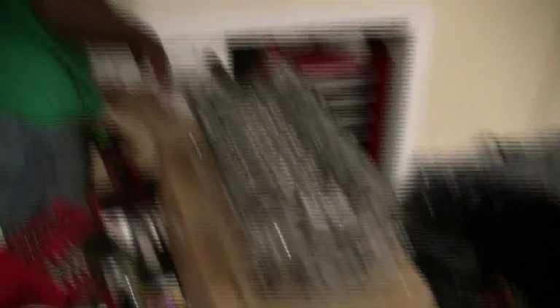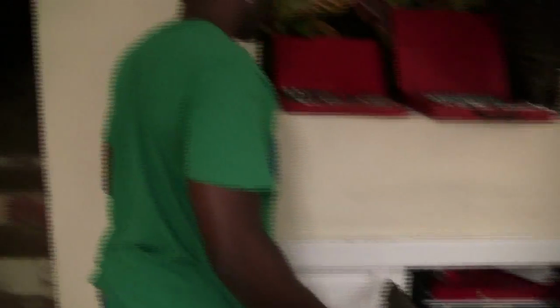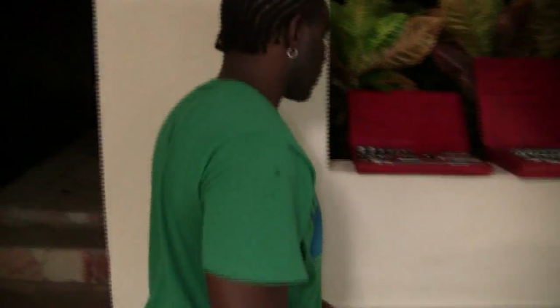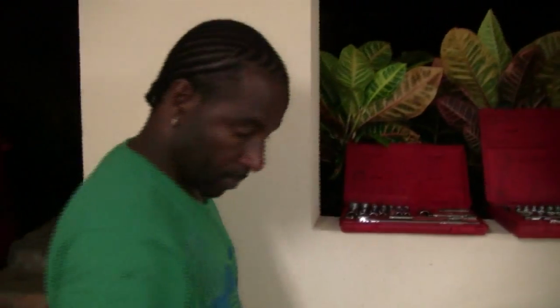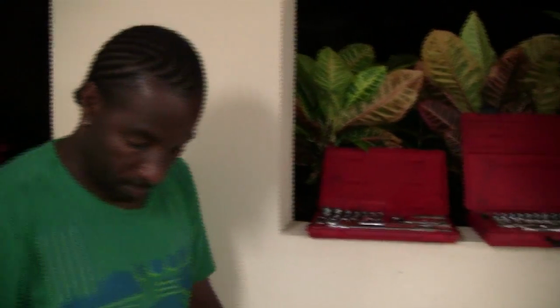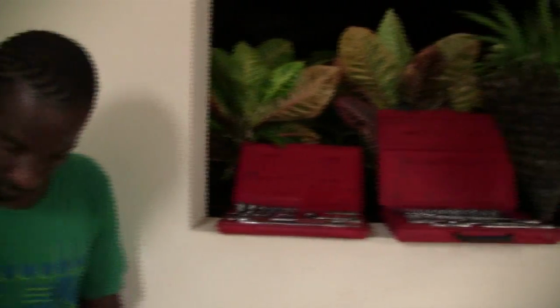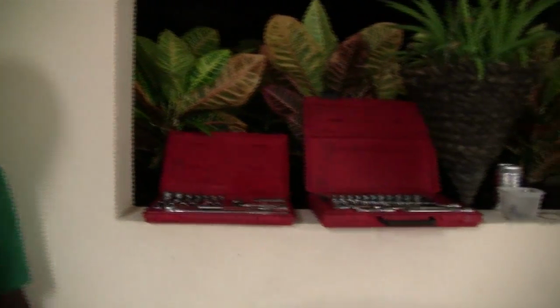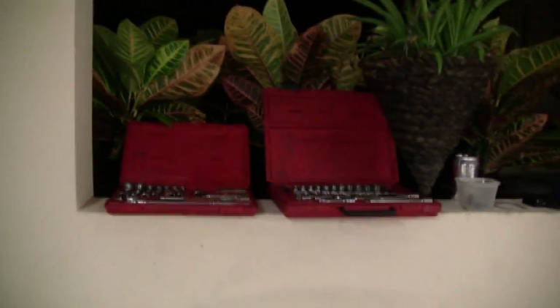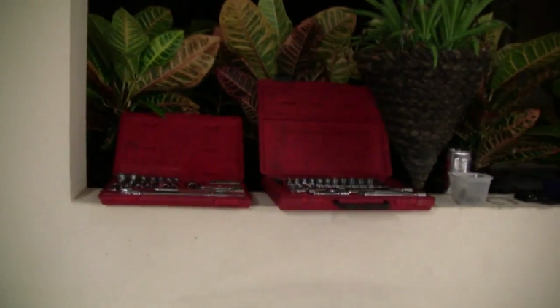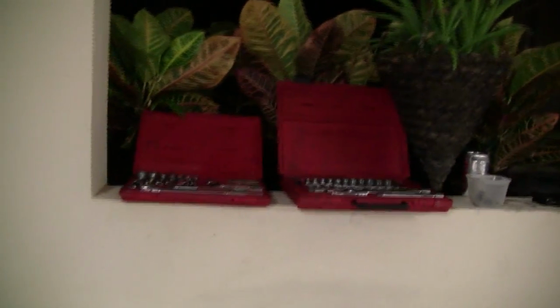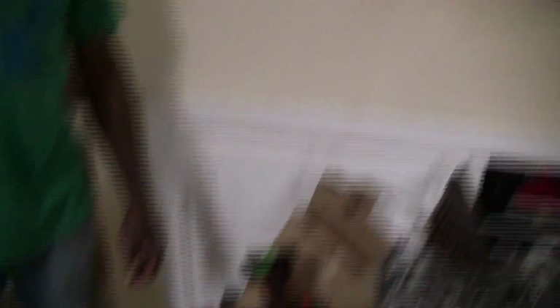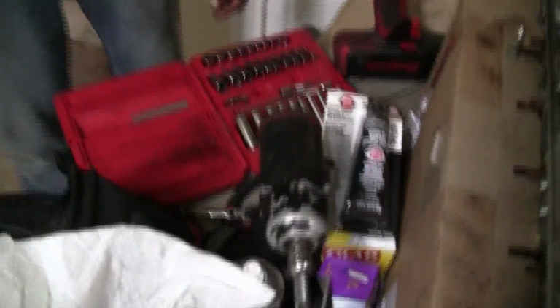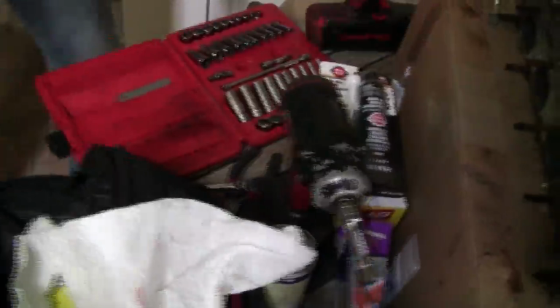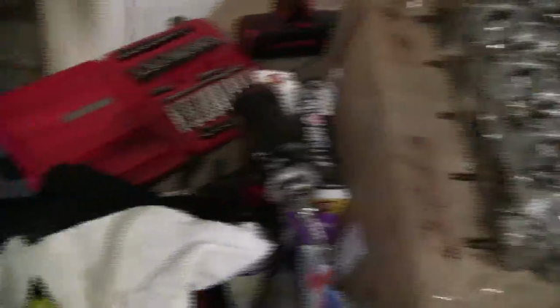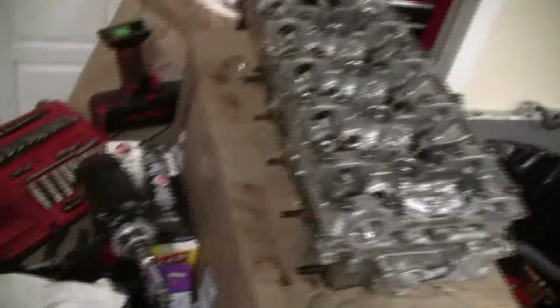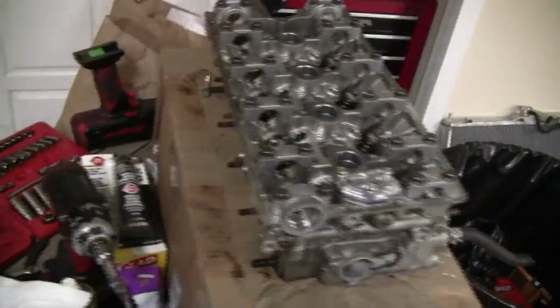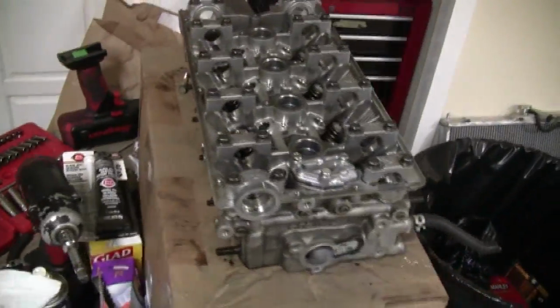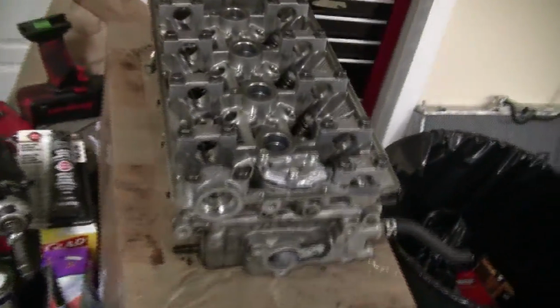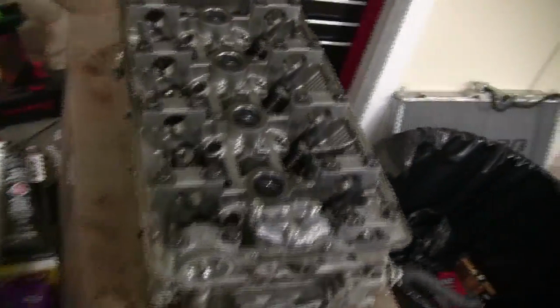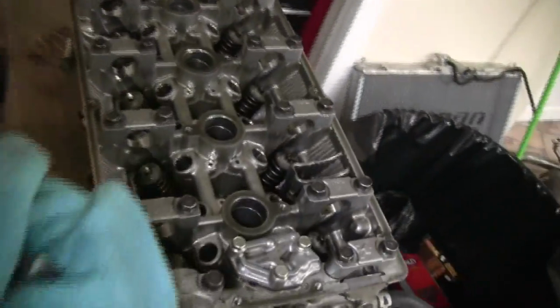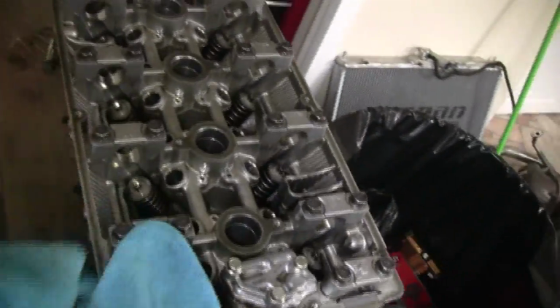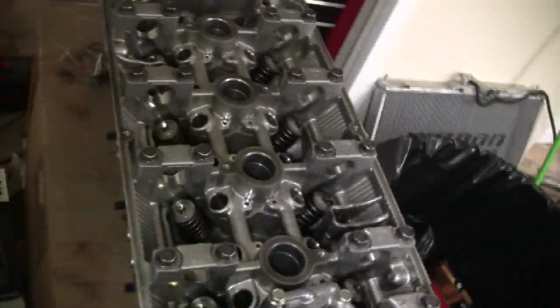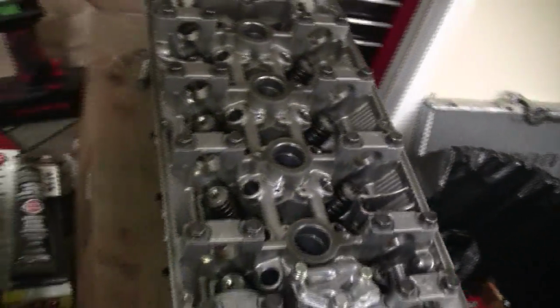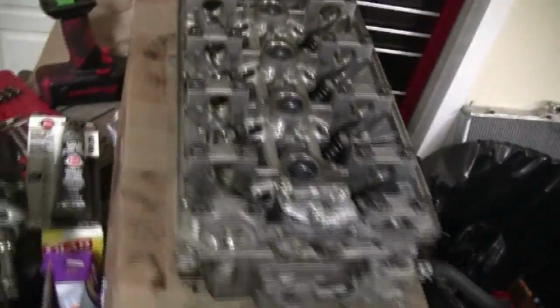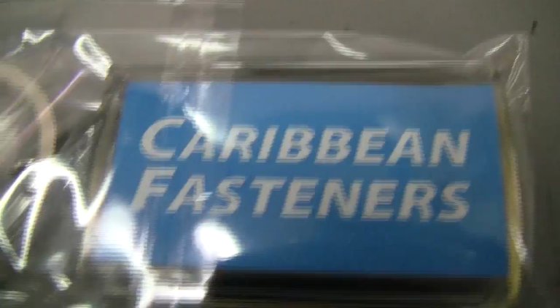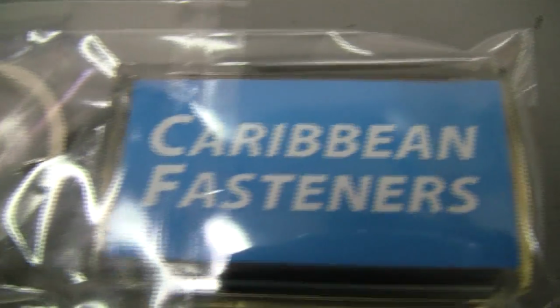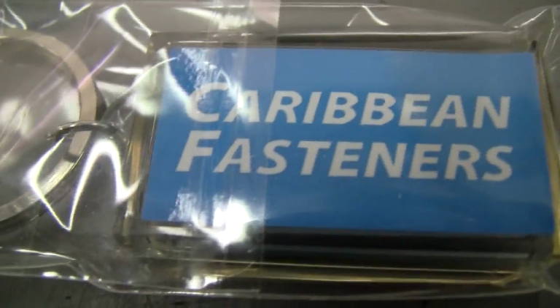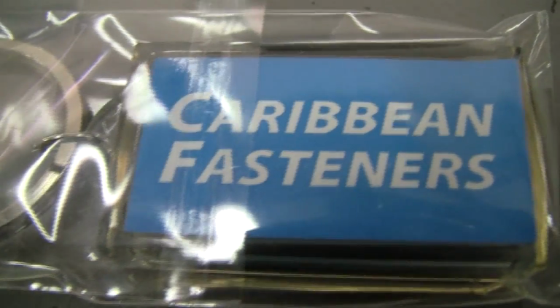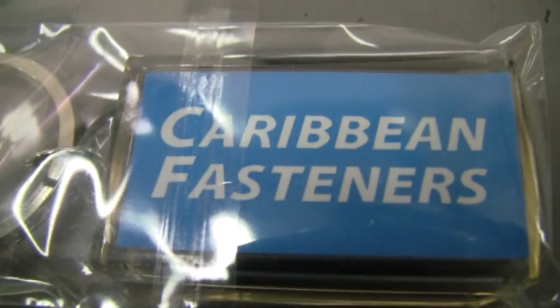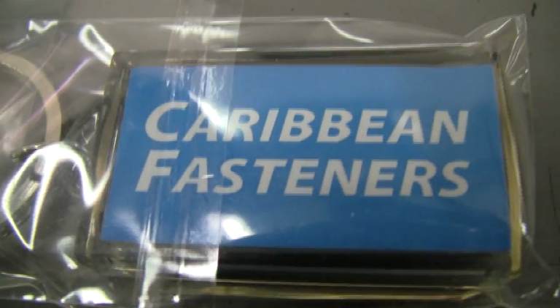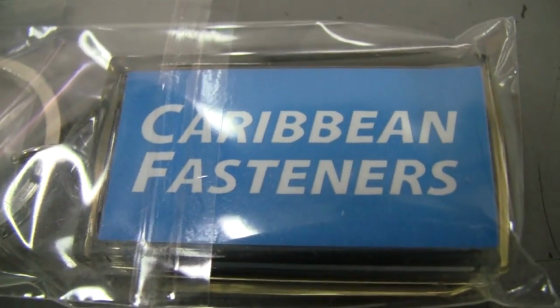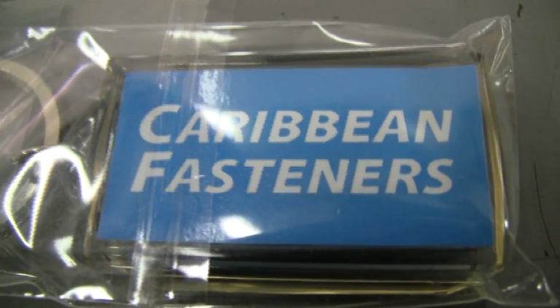I got my man here helping me. I got all my Snap-on tools. It's like a mobile workshop. Also, we're going to install a Butcher Stage 3 cylinder head.